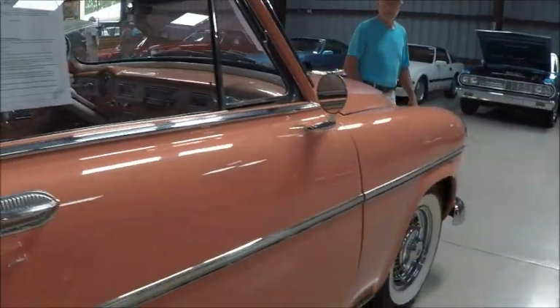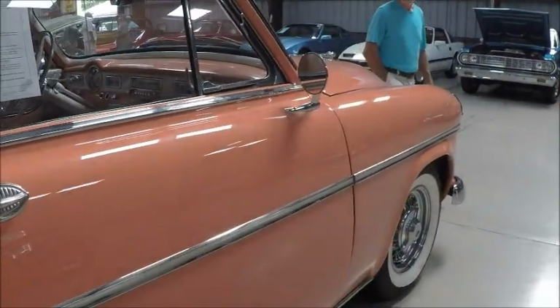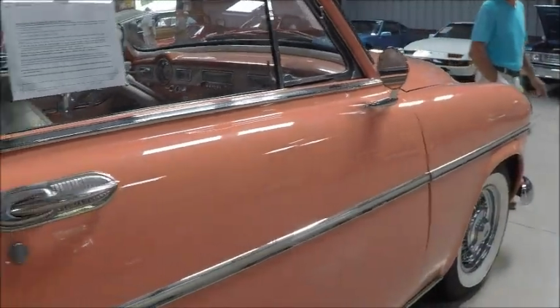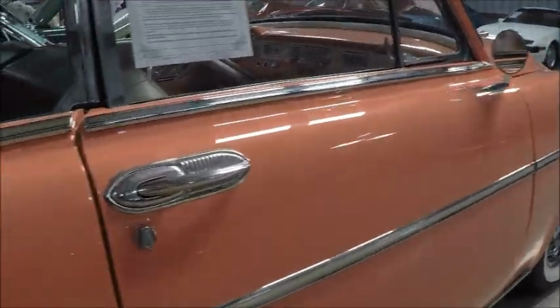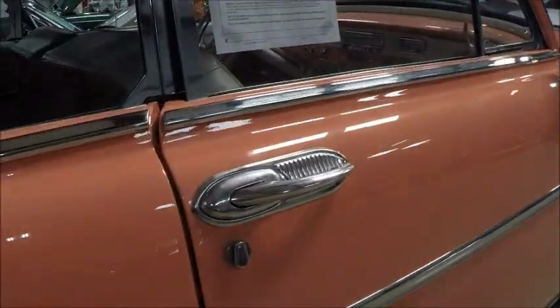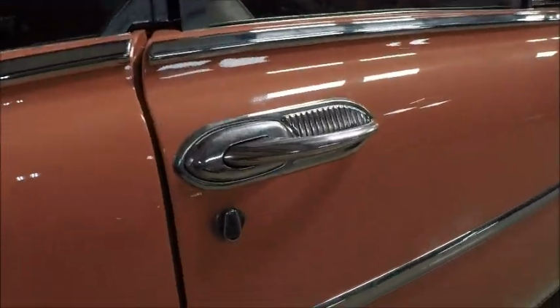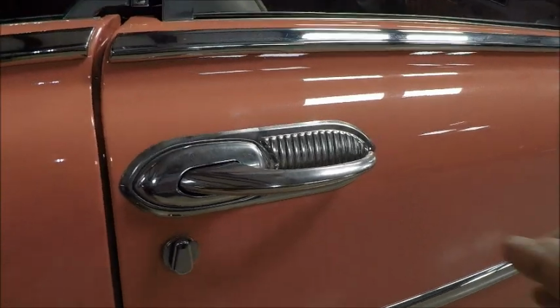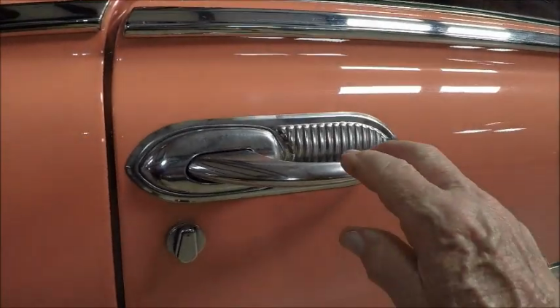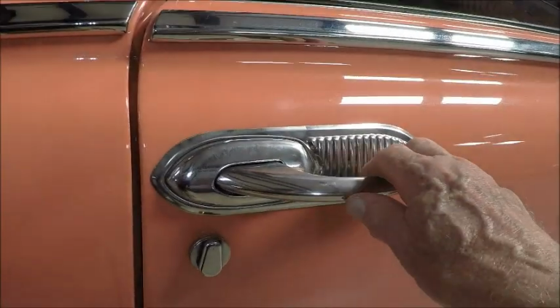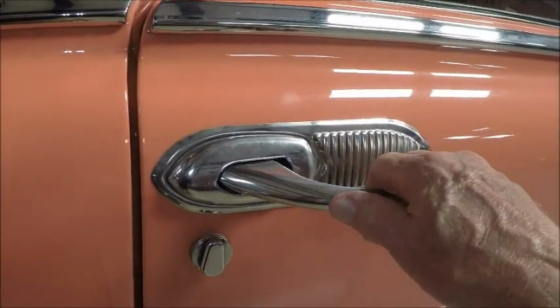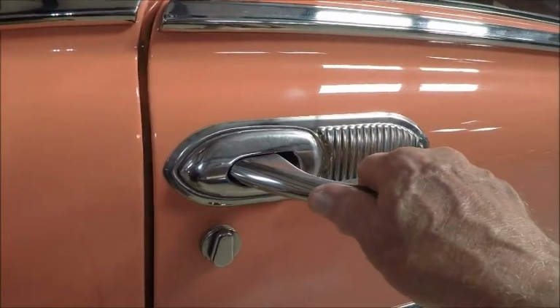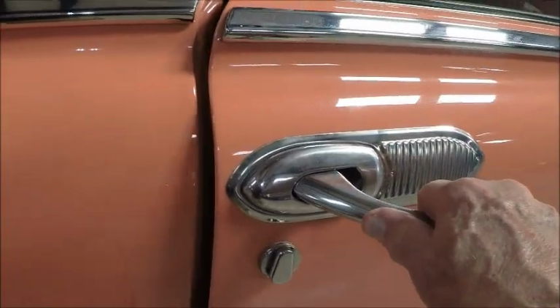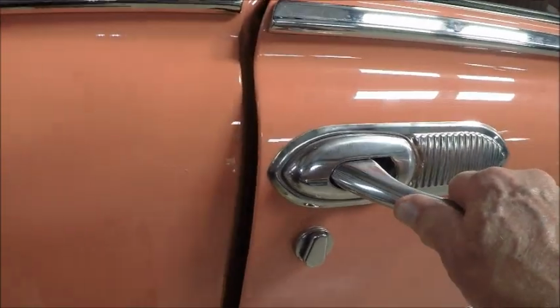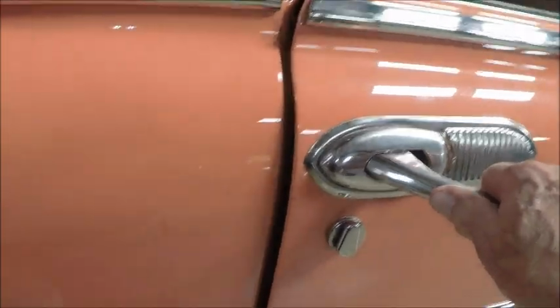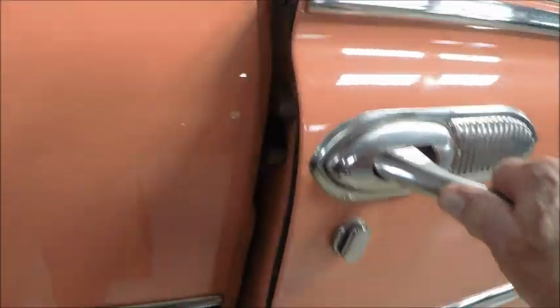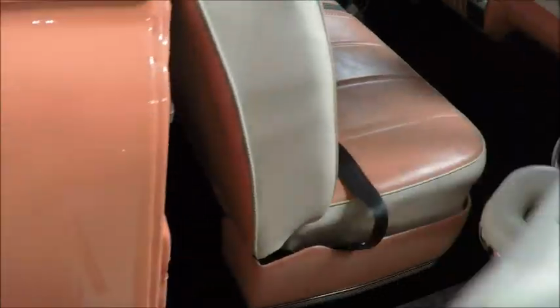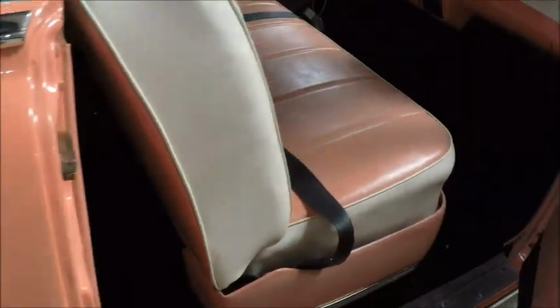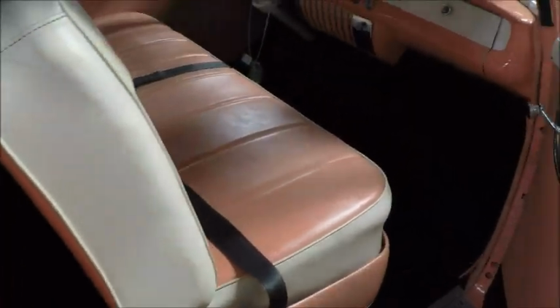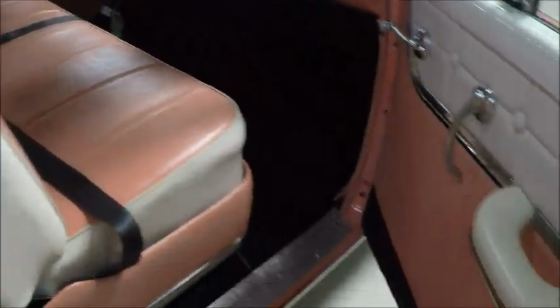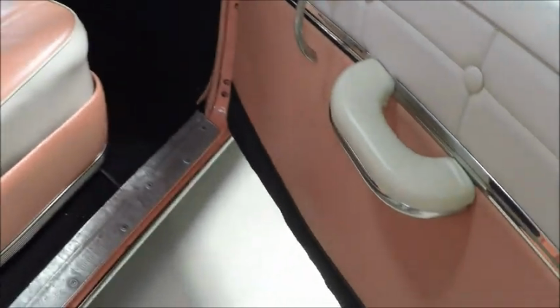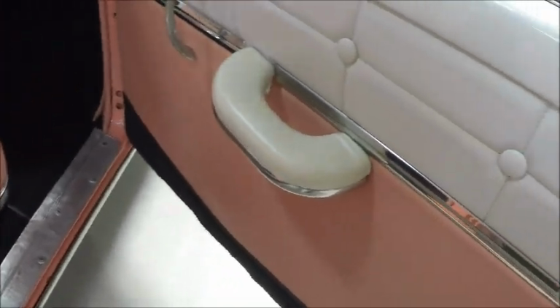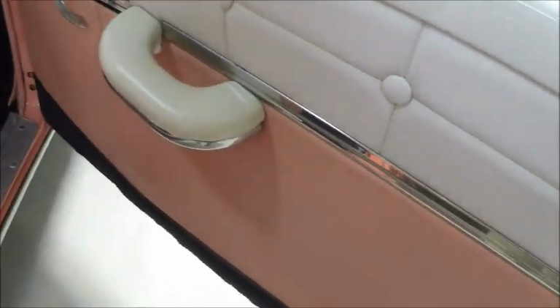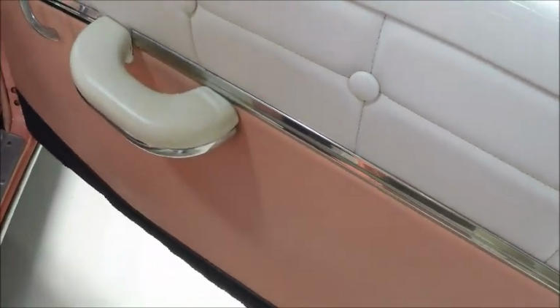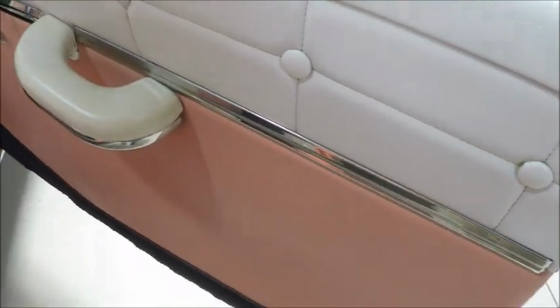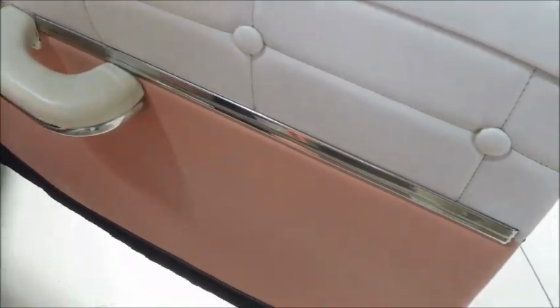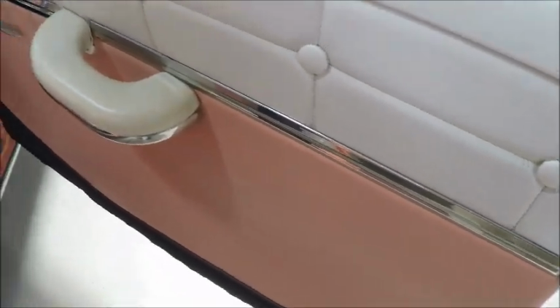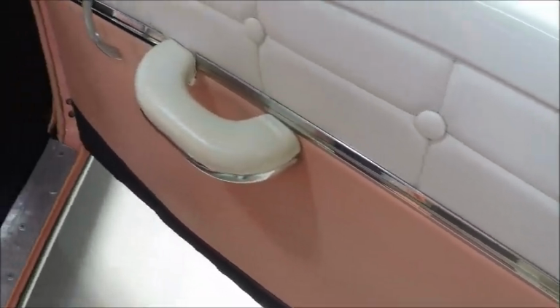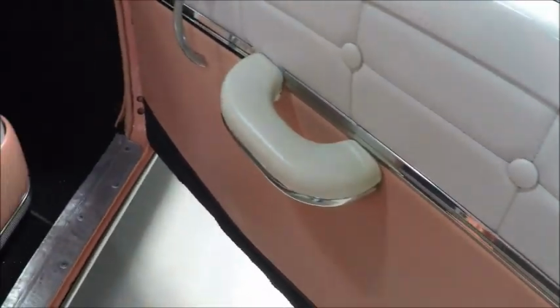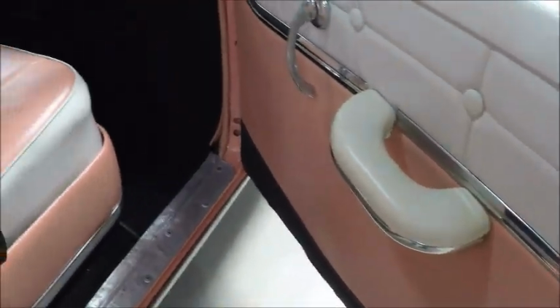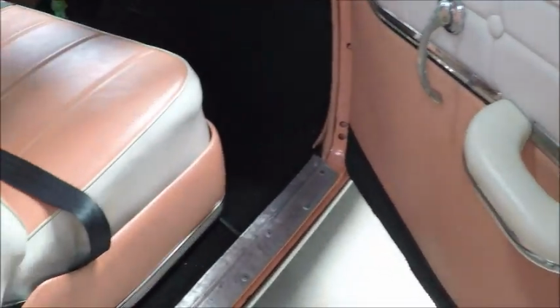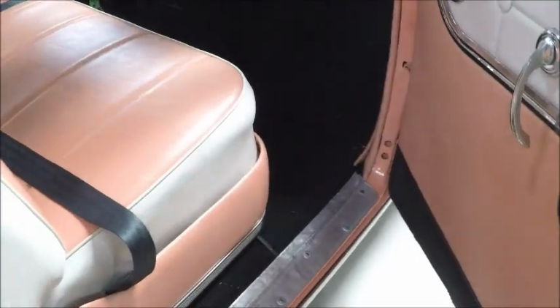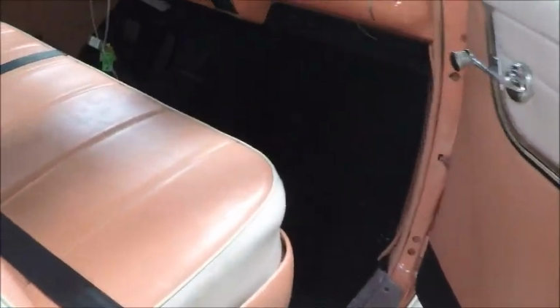It's an auction car at the Lakeland Linder Airport. Full-type door handles, and you see that little scuff shield there by the door handle to eliminate scratches.